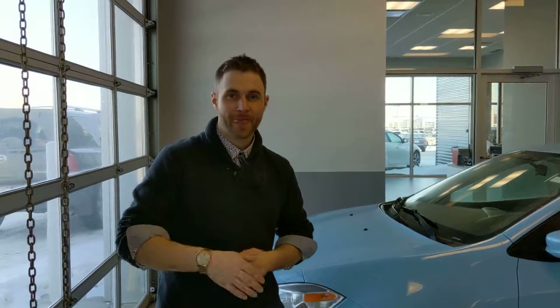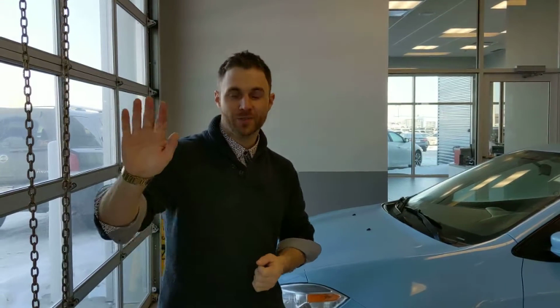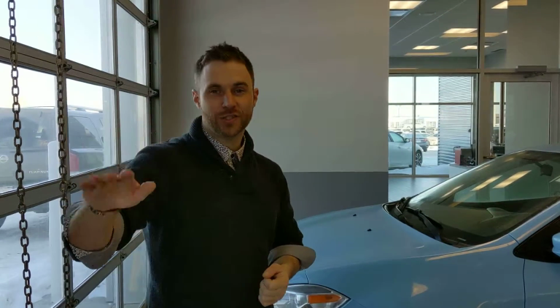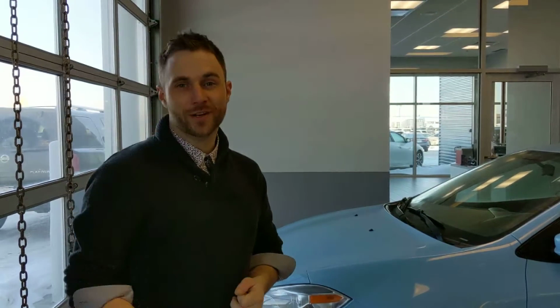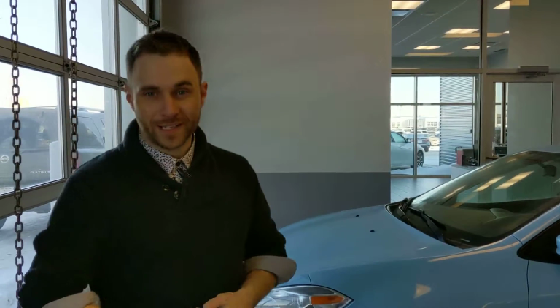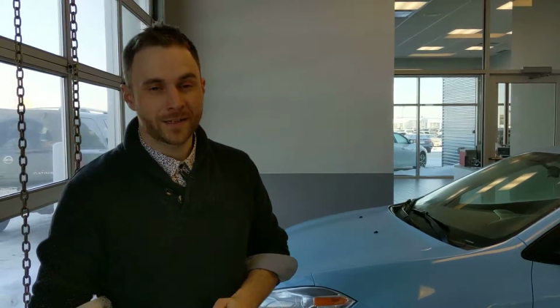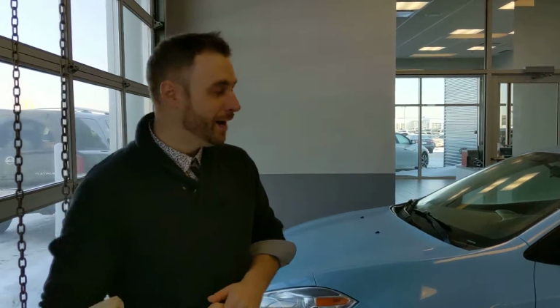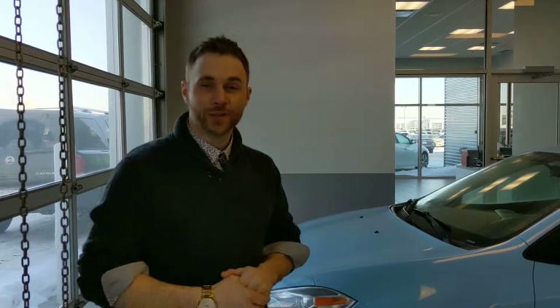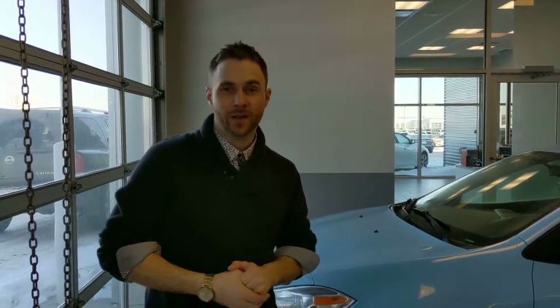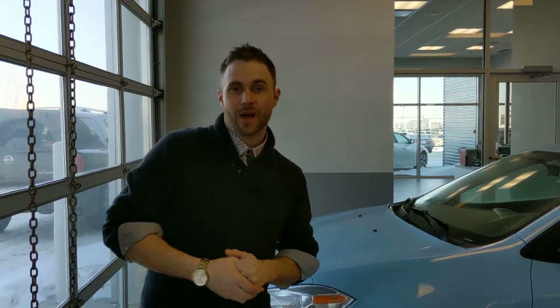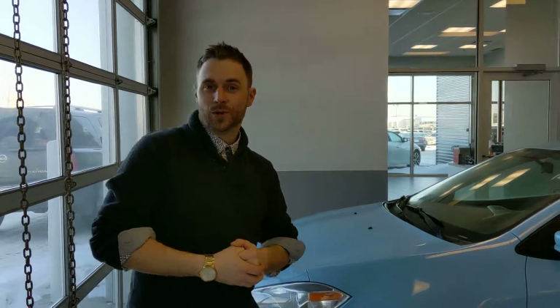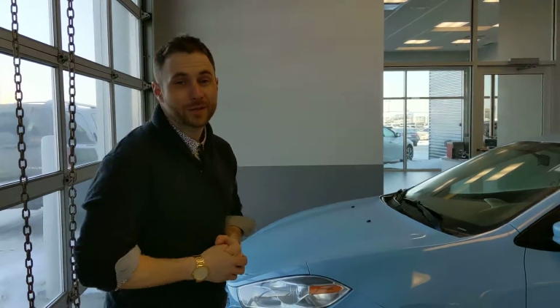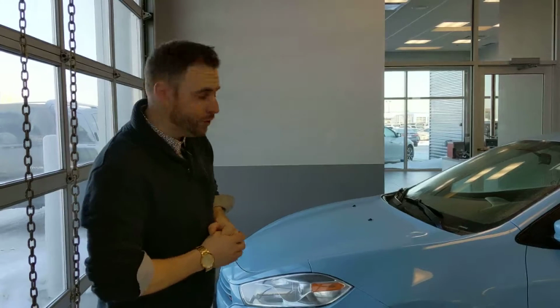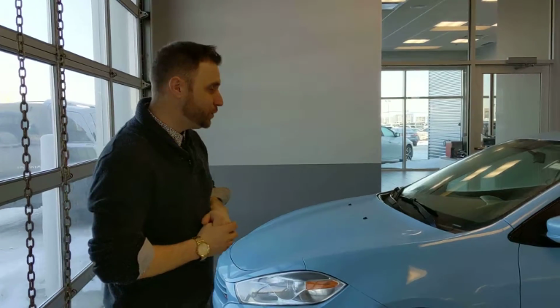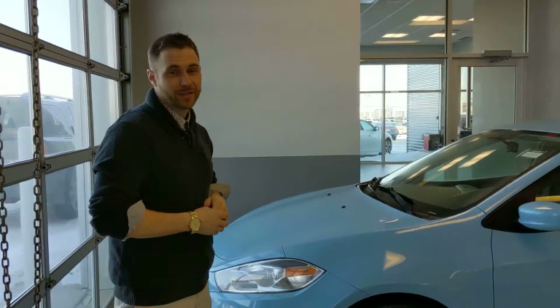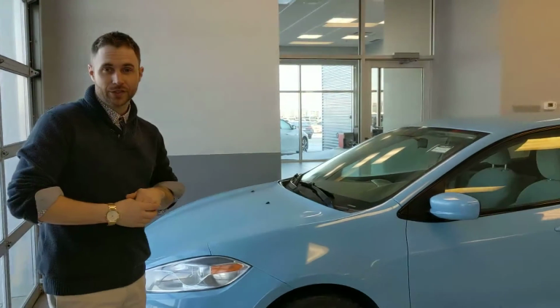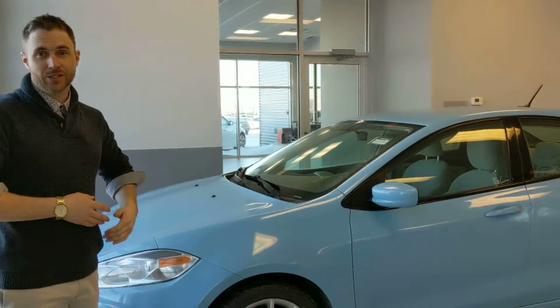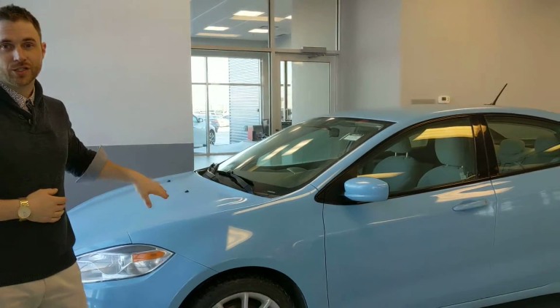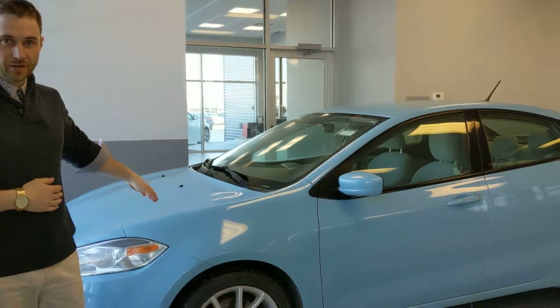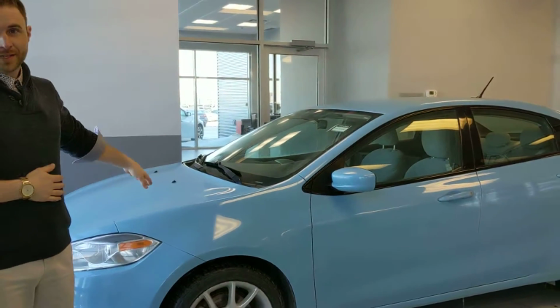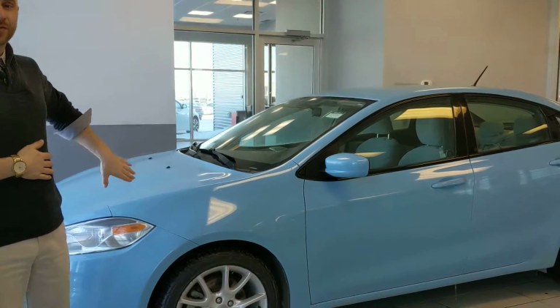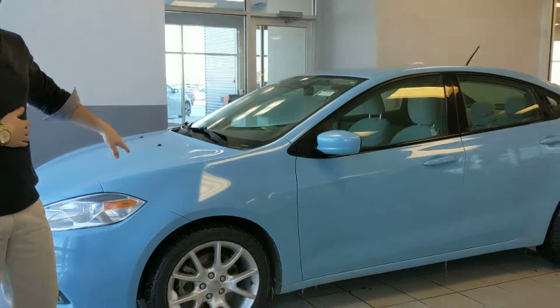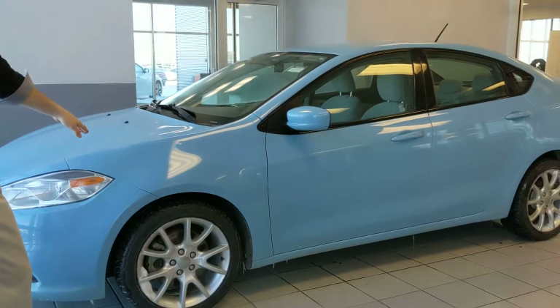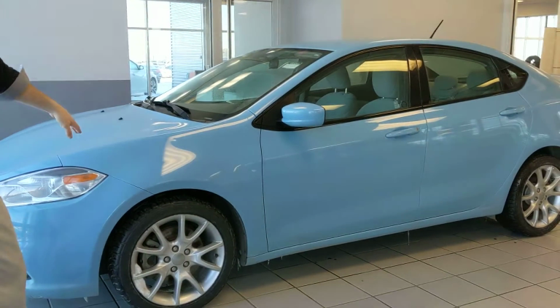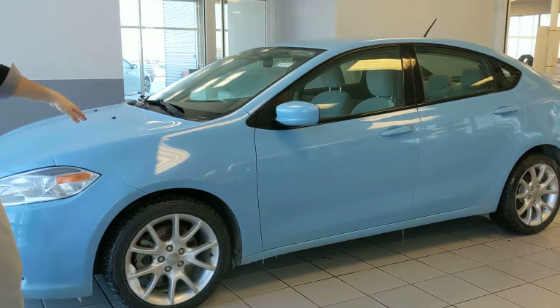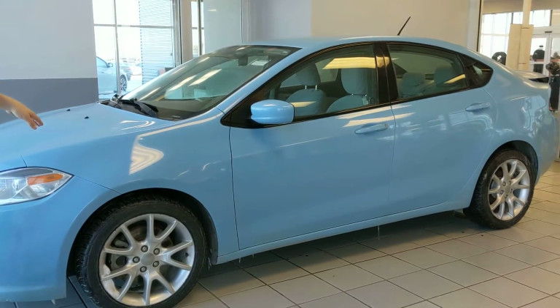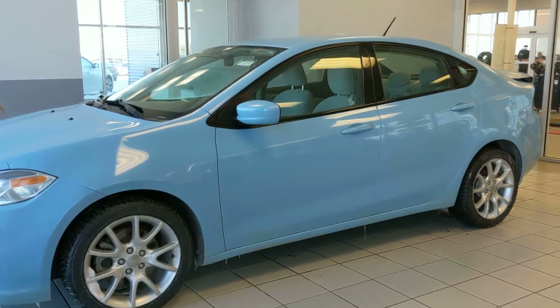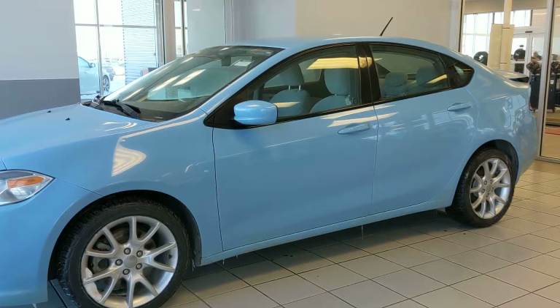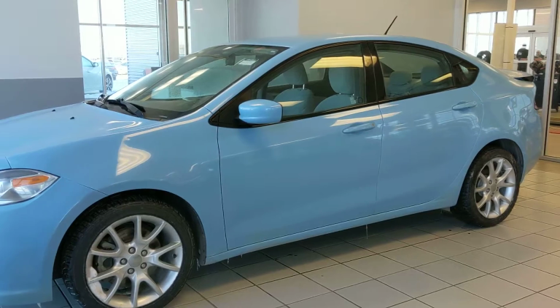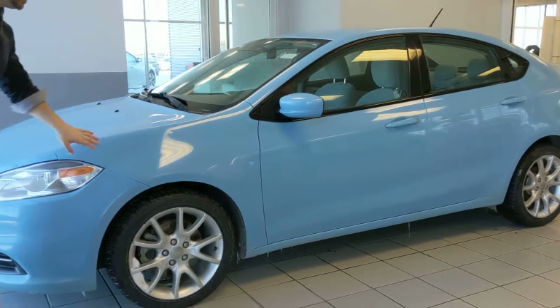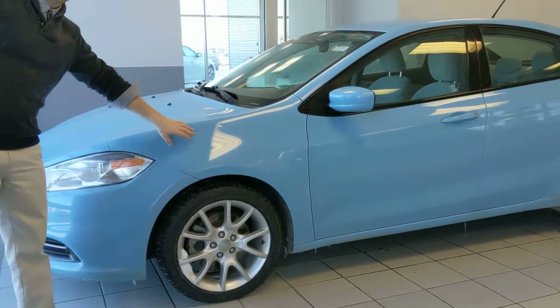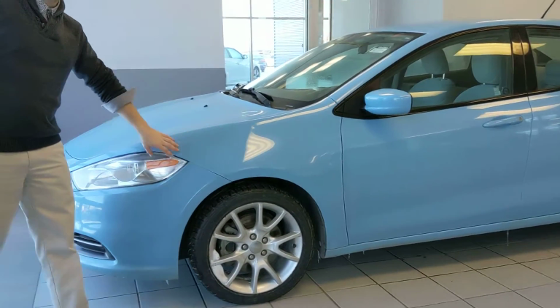Hi Michelle, it's Jamie here at LANSM. I got your email. I just wanted to maybe show you the 2013 Dodge Dart. It's got very low kilometers, around 76,000. It's the Laguna Blue.